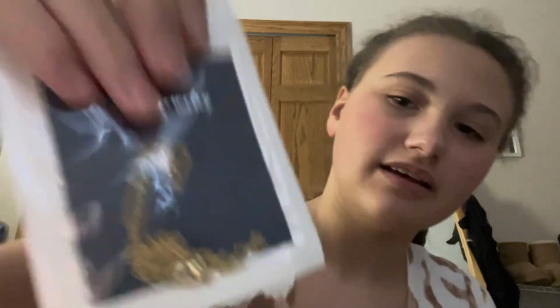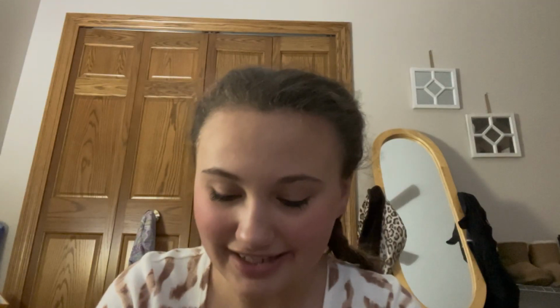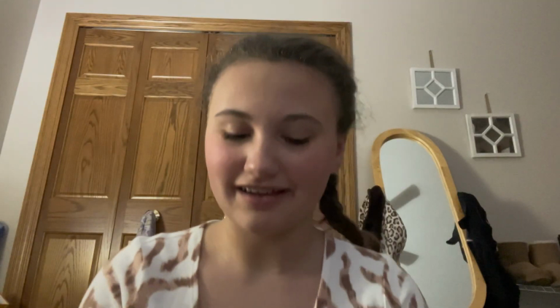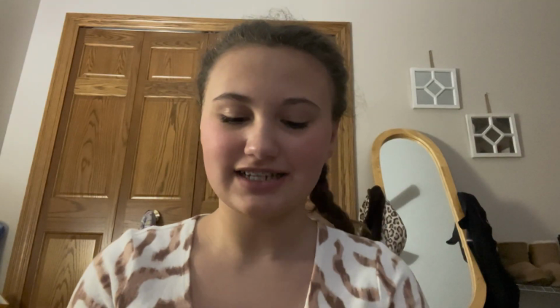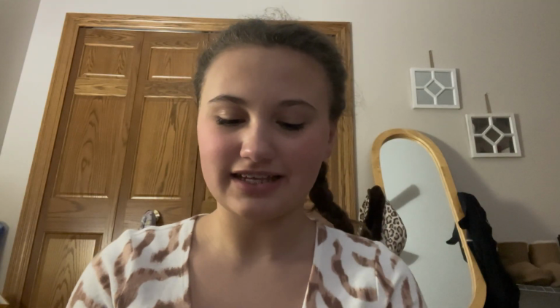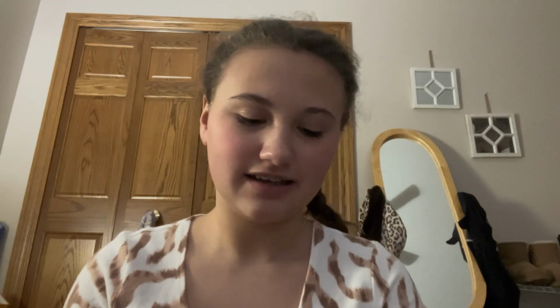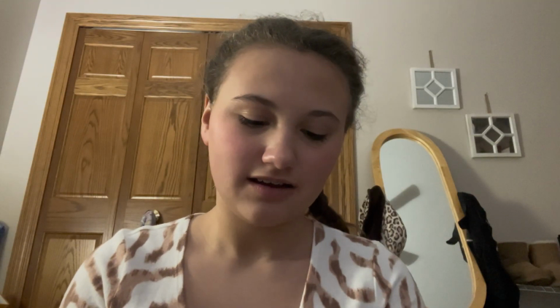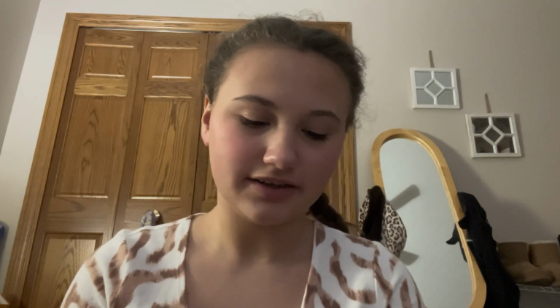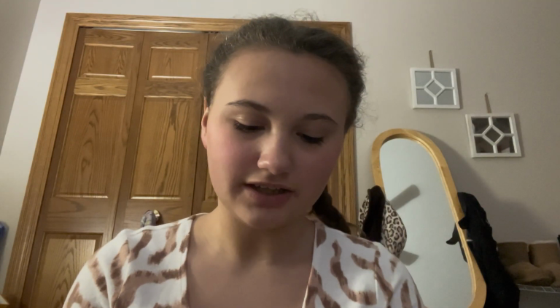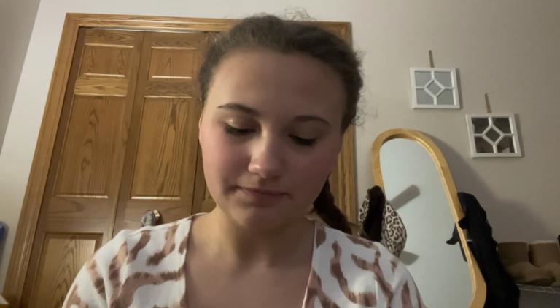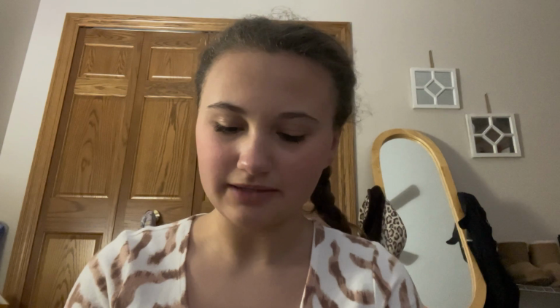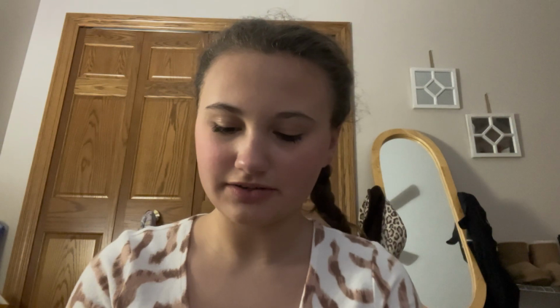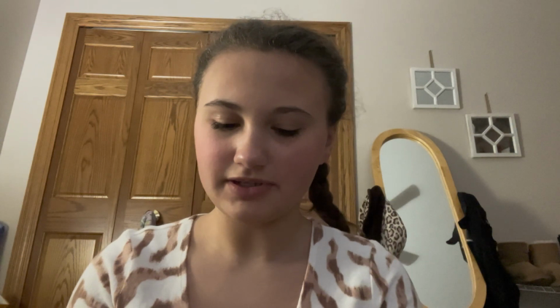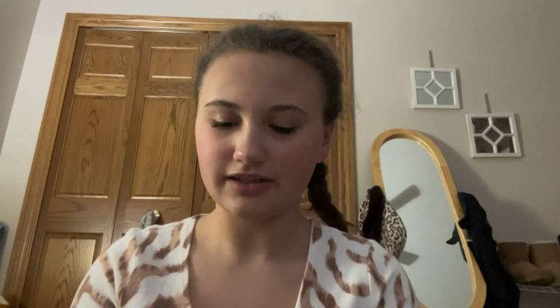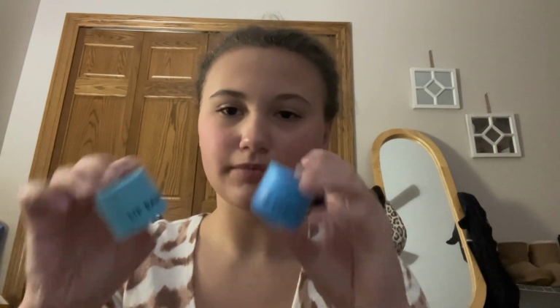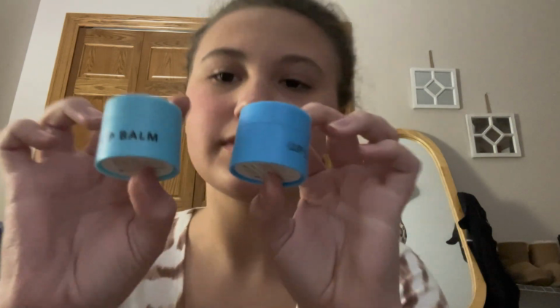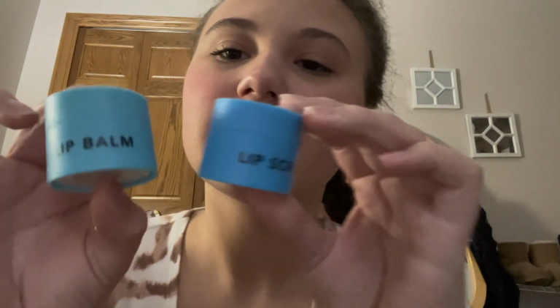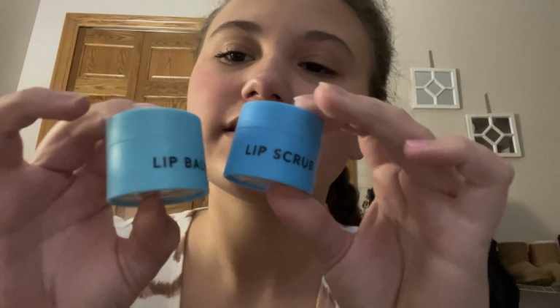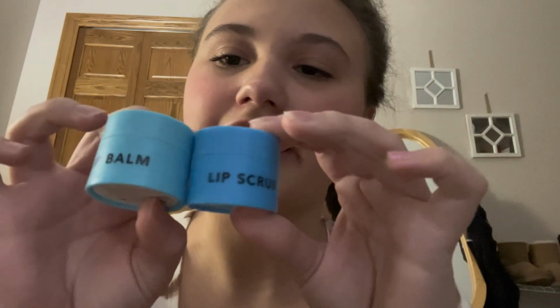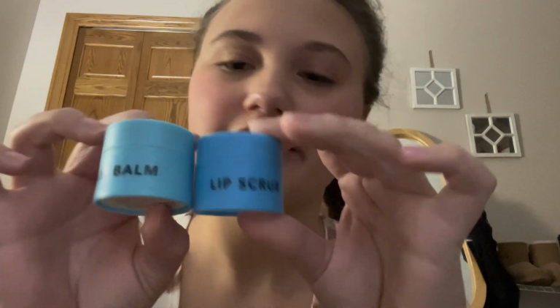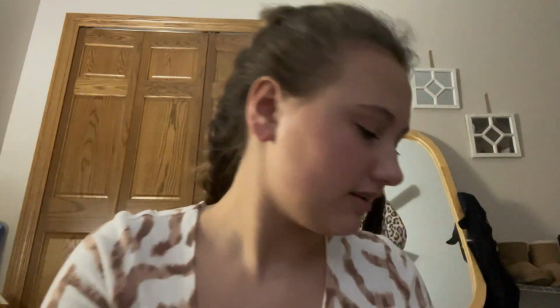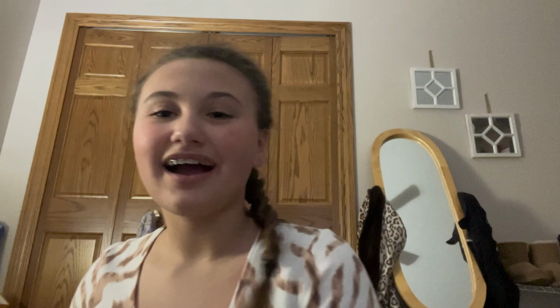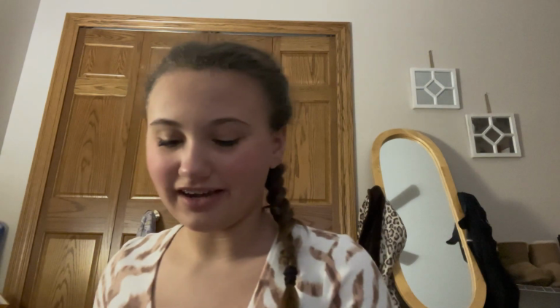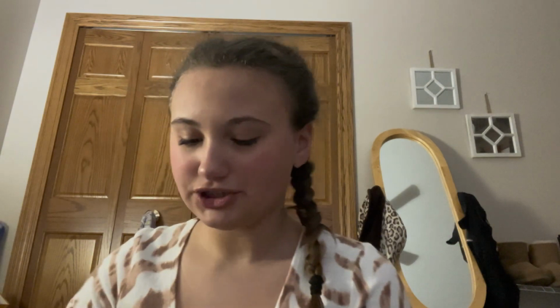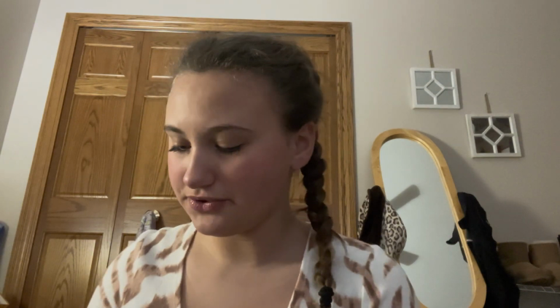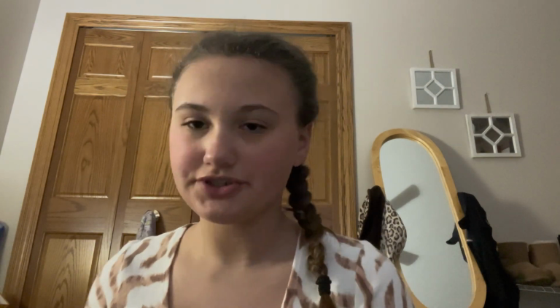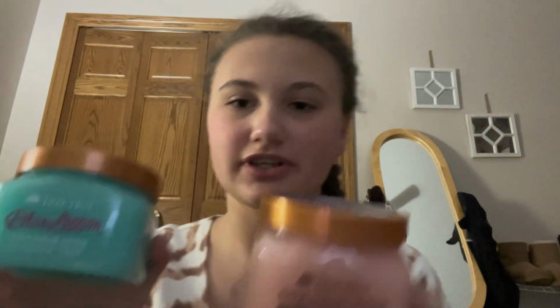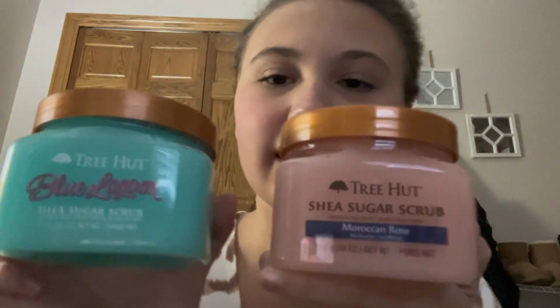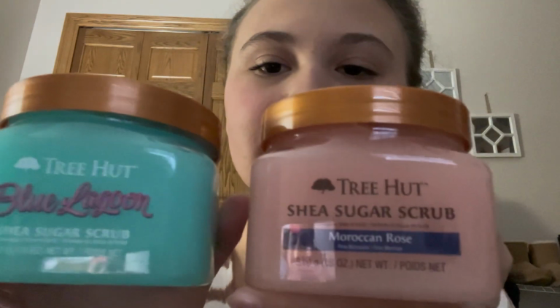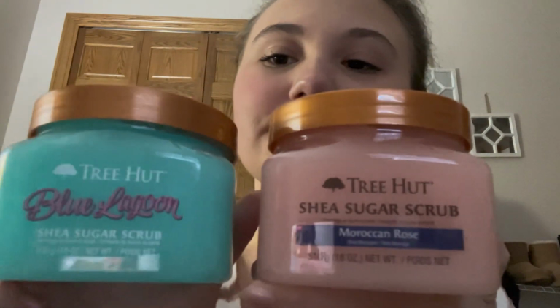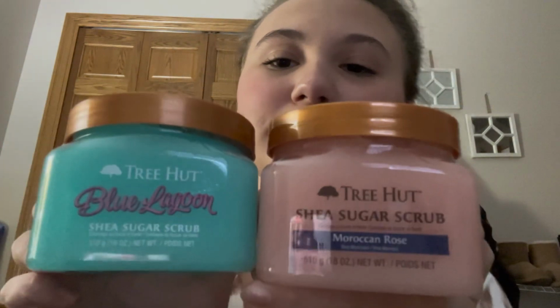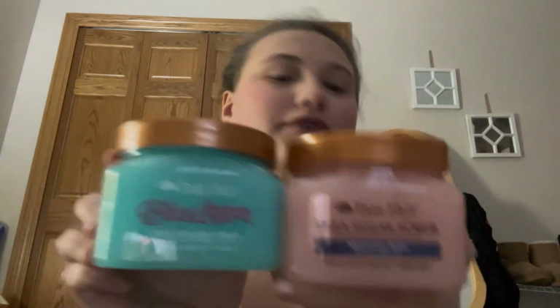Then I got this Holler and Glow lip scrub and lip balm set. I got two sugar scrubs — Blue Lagoon and Moroccan Rose.